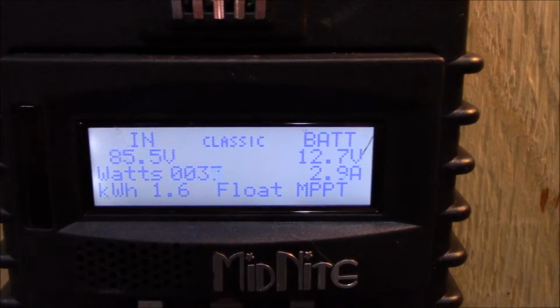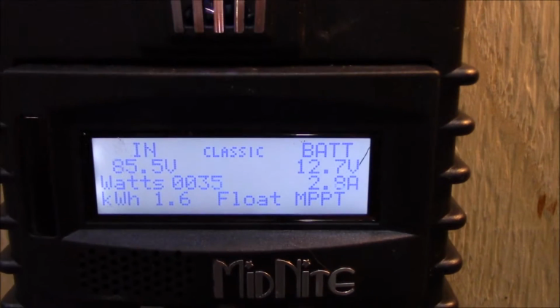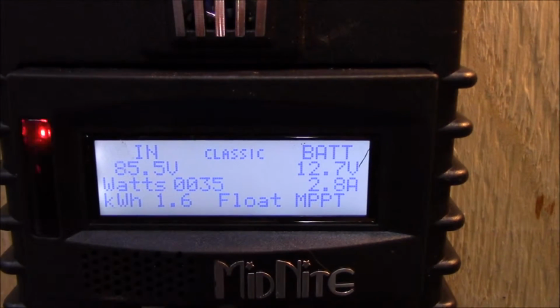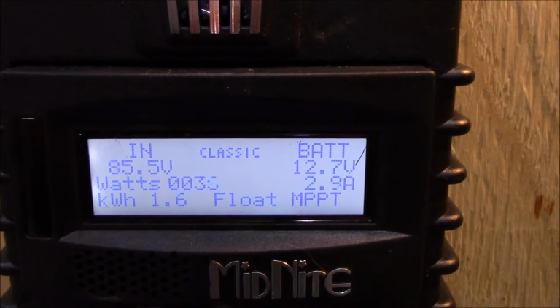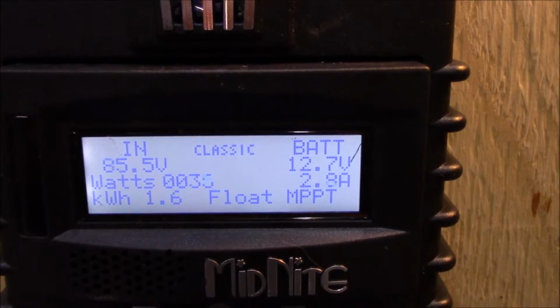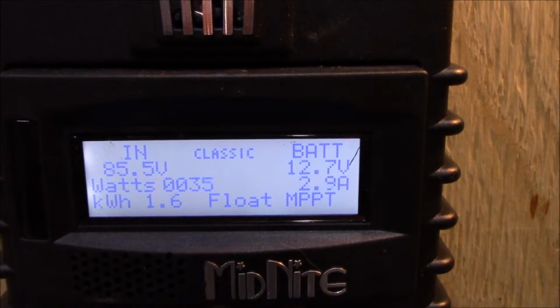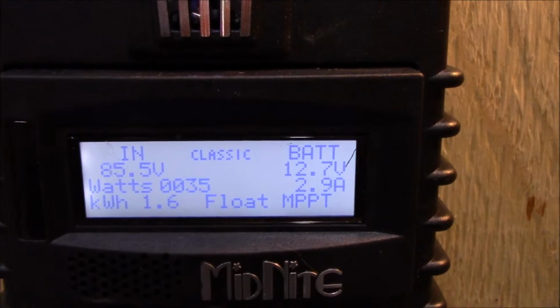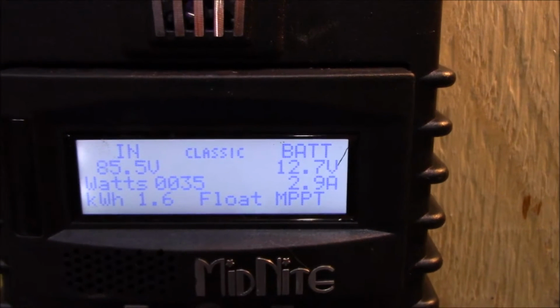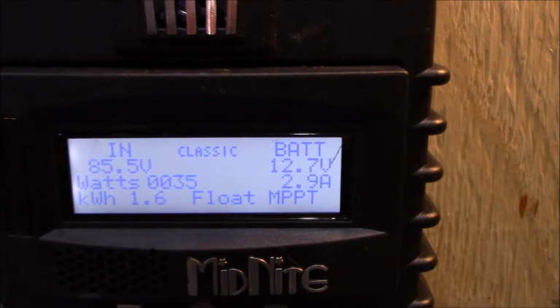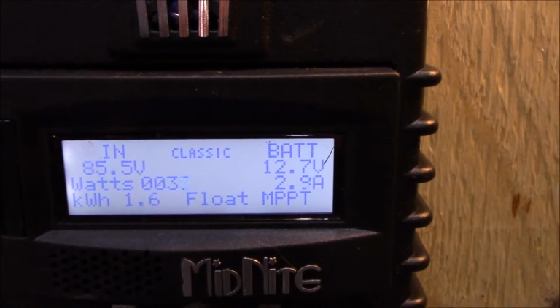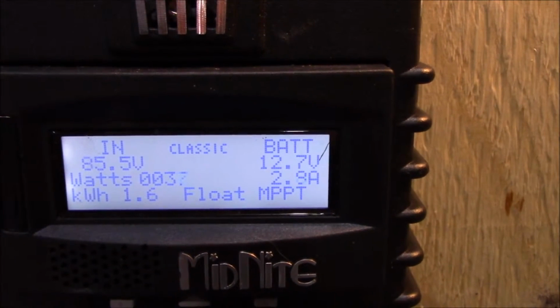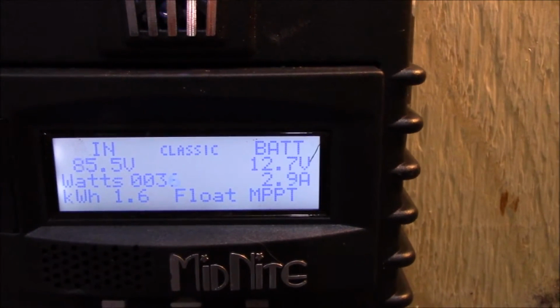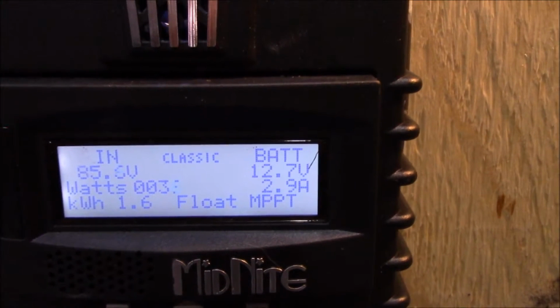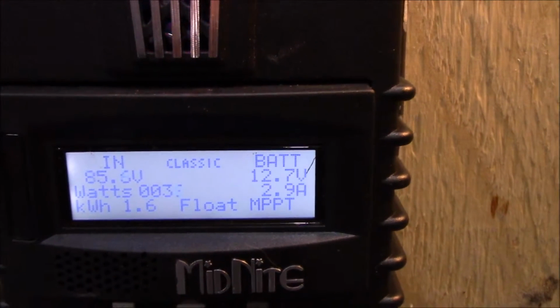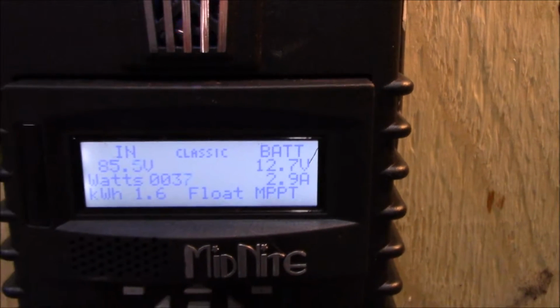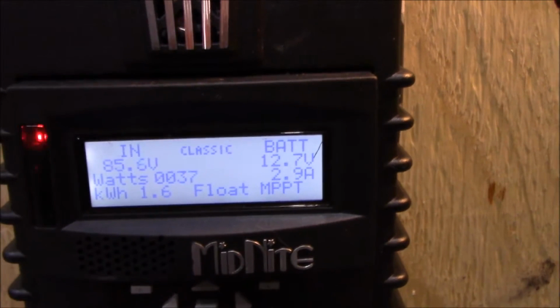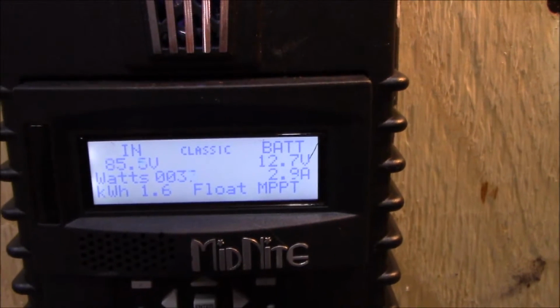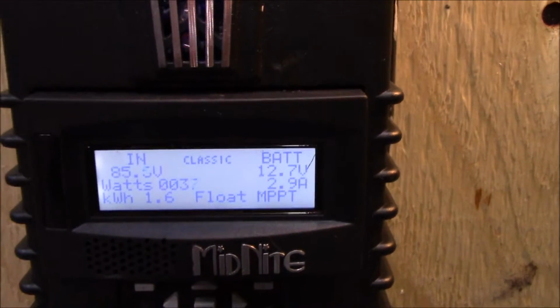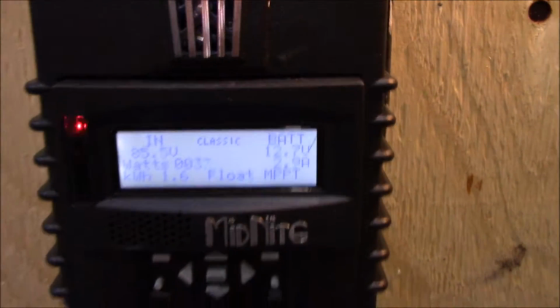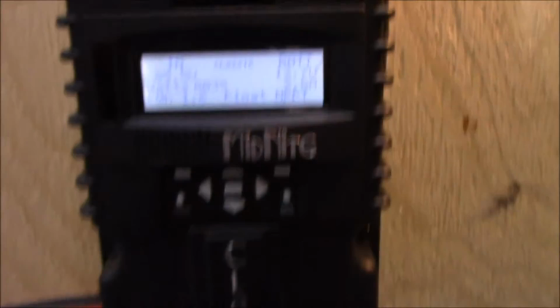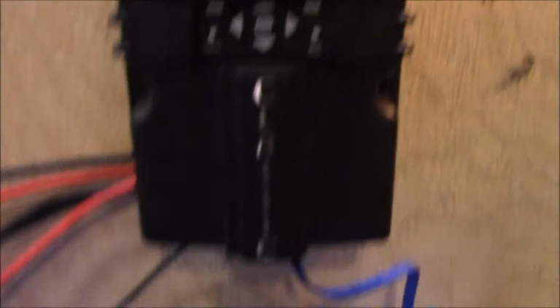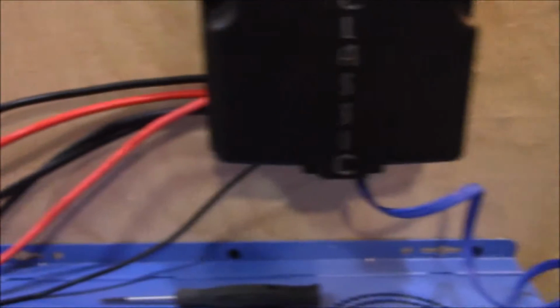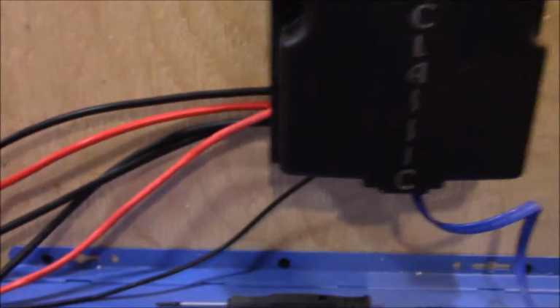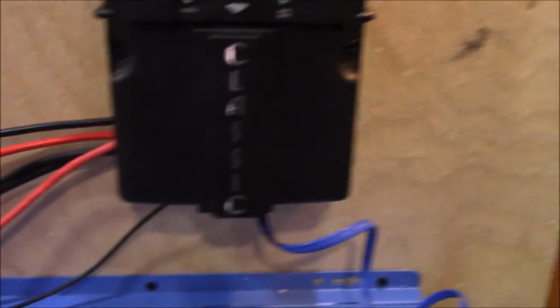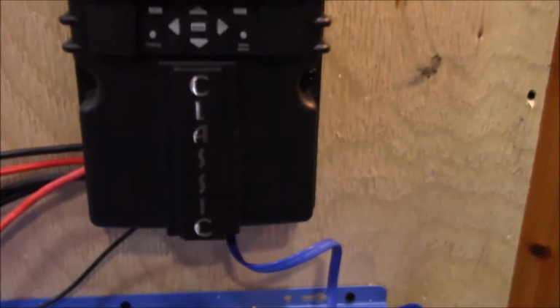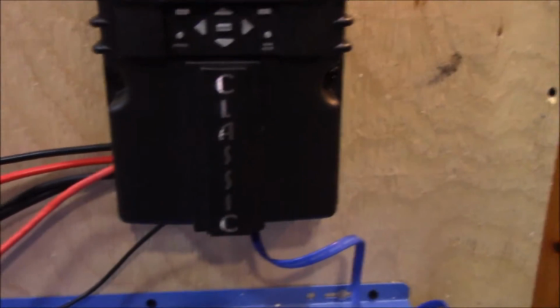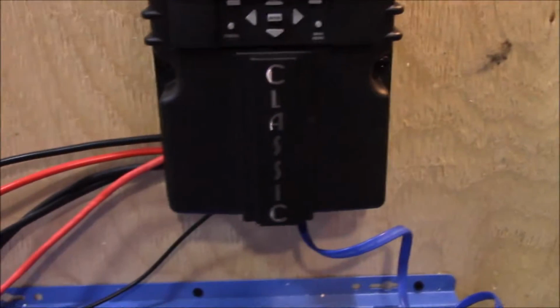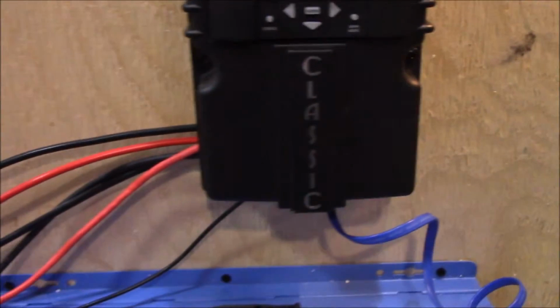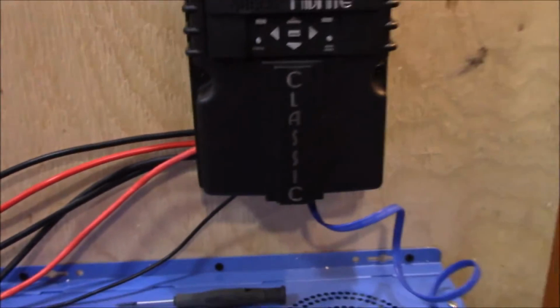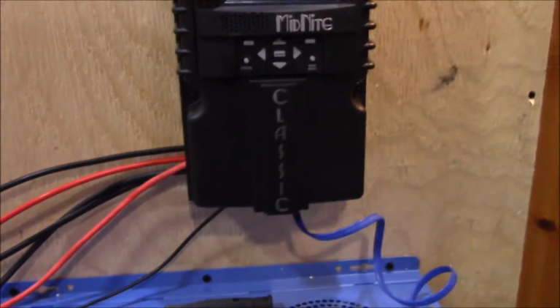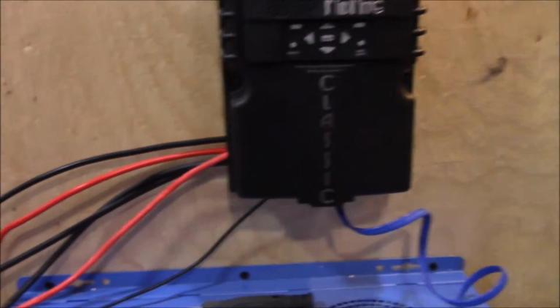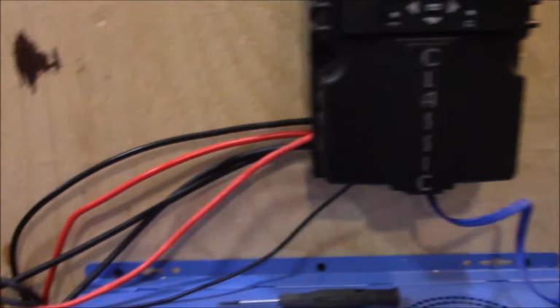The Midnight Classic is basically over now — got 85 volts on four panels, still putting out 2.9 amps at 12 volts. Those solar panels at the back are coming in here, and the output of the Classic is going to my Aims inverter charger.